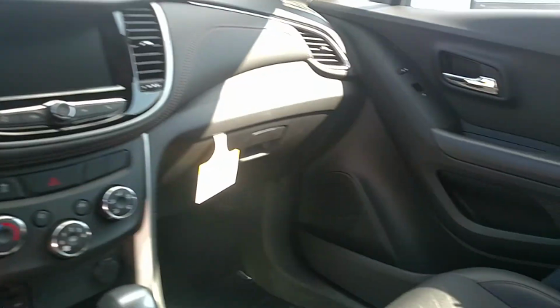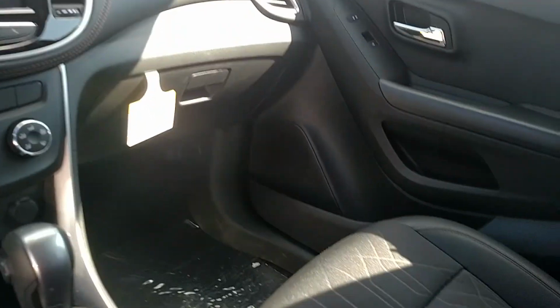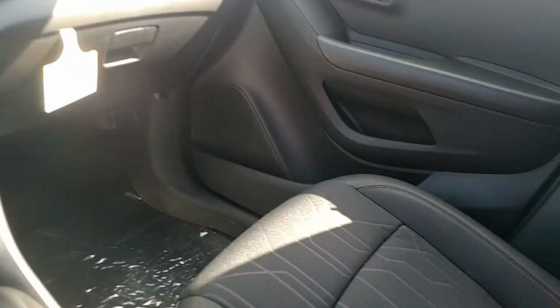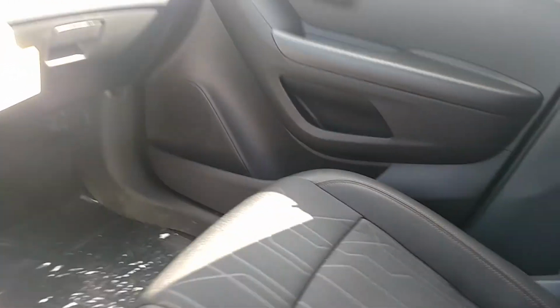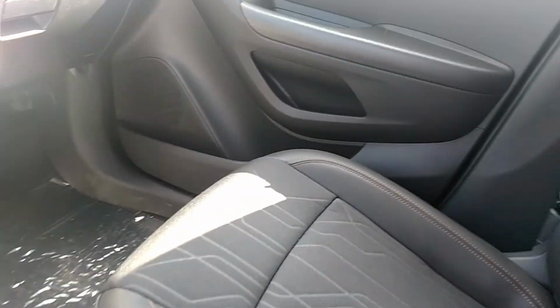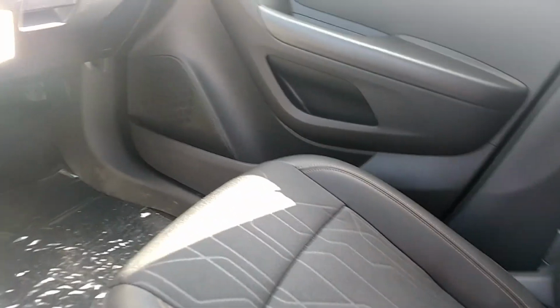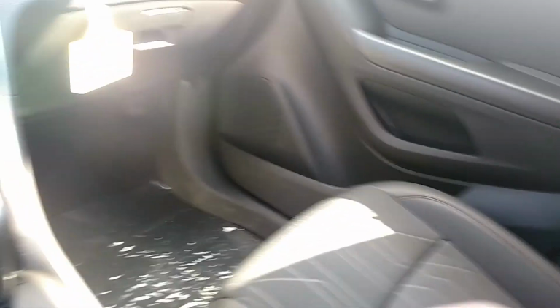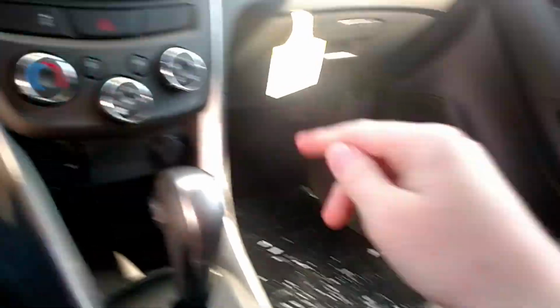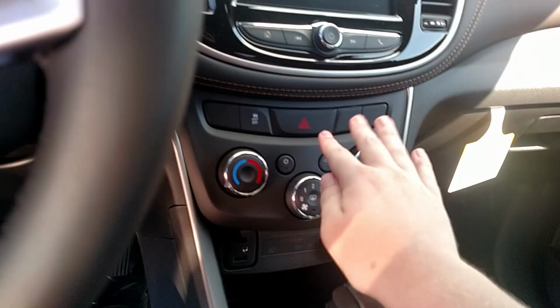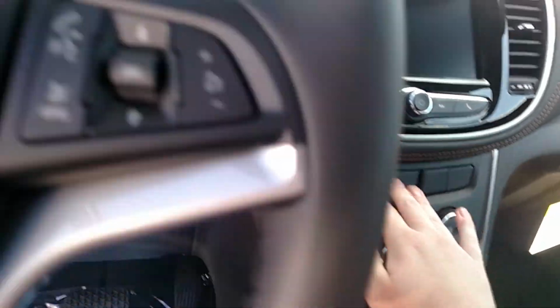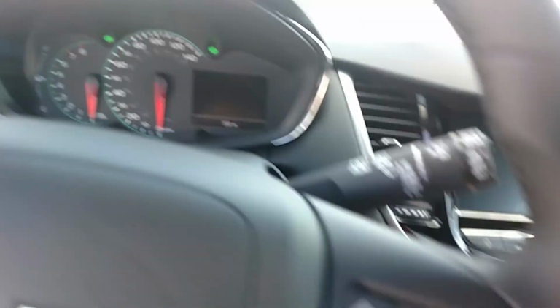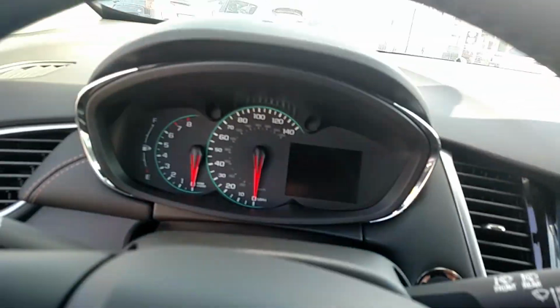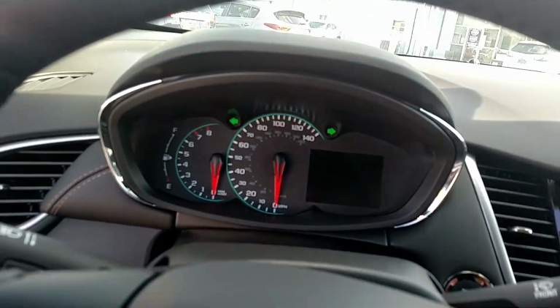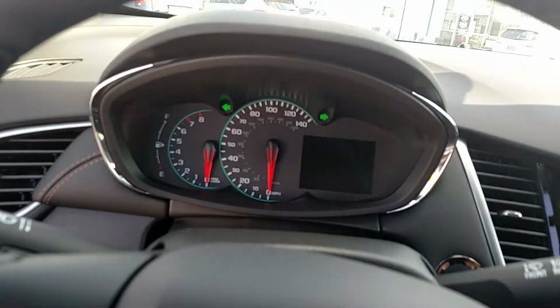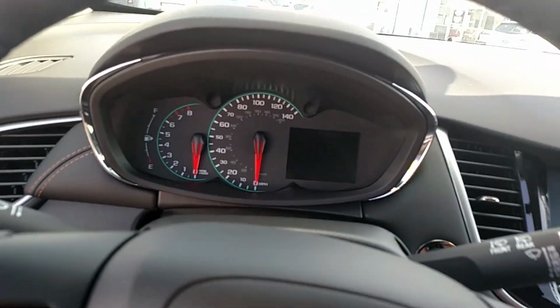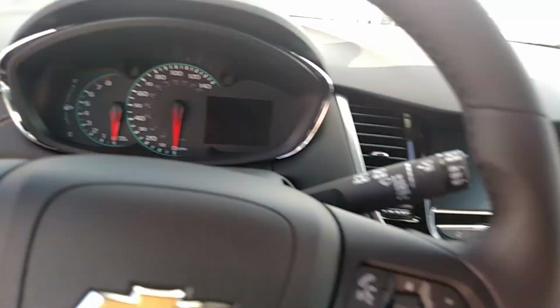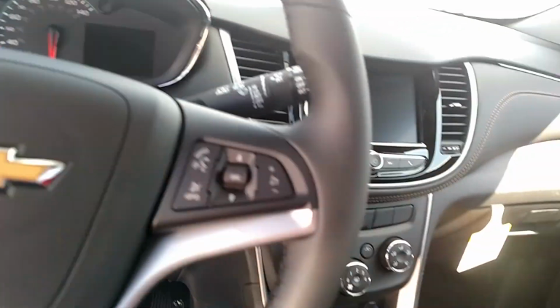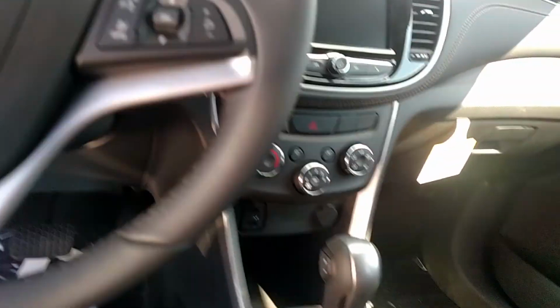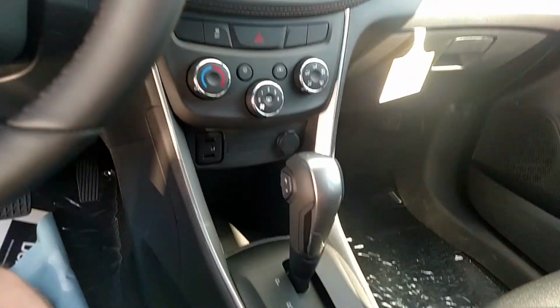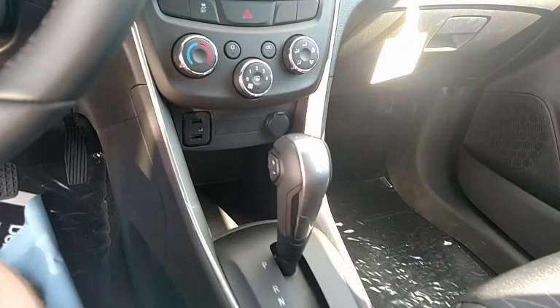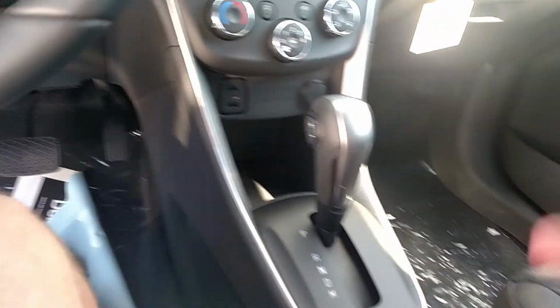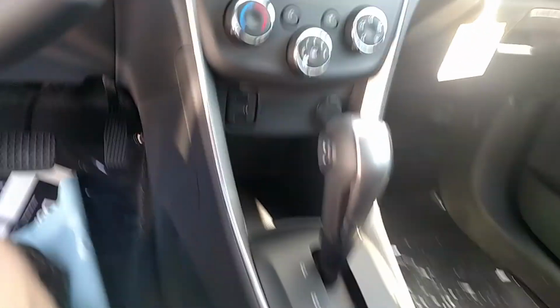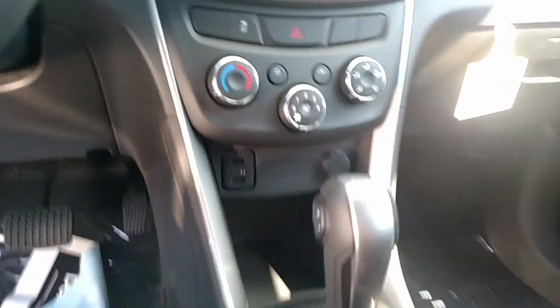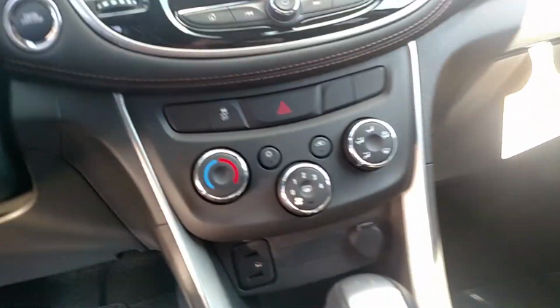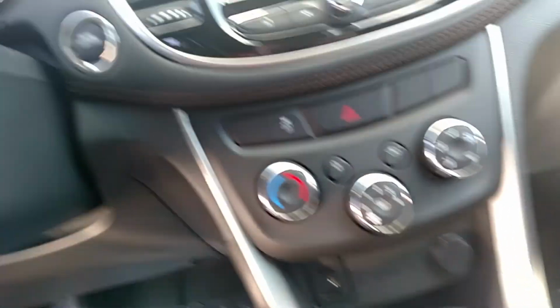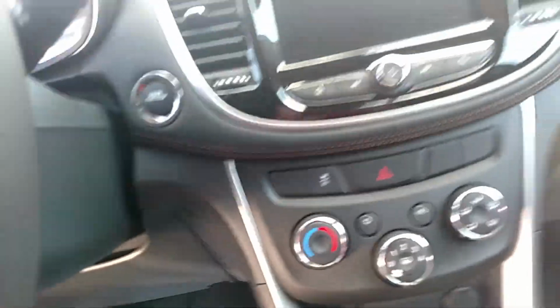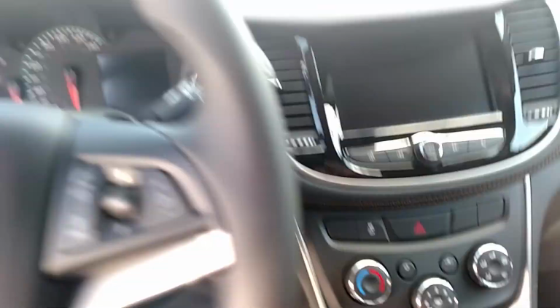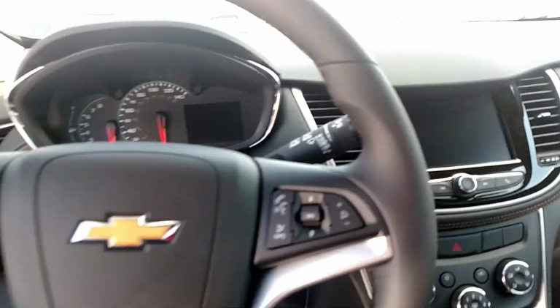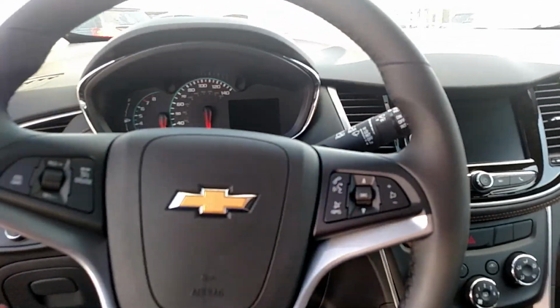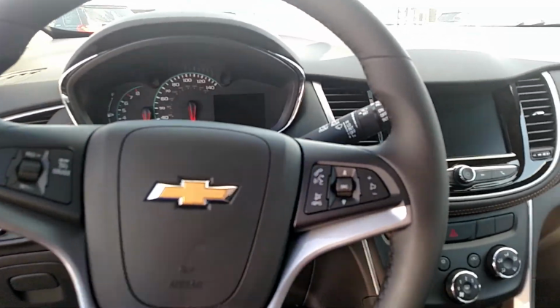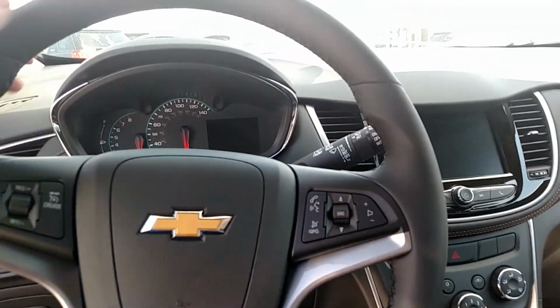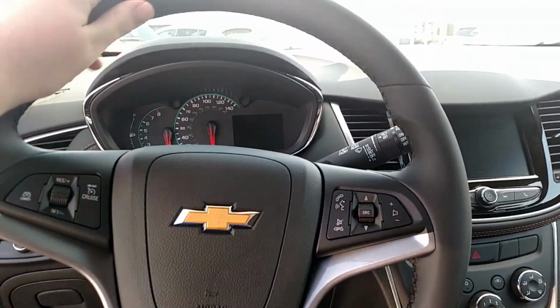Black cloth interior. It's a decent car — it's a little commuter car, you know, nothing too fancy.